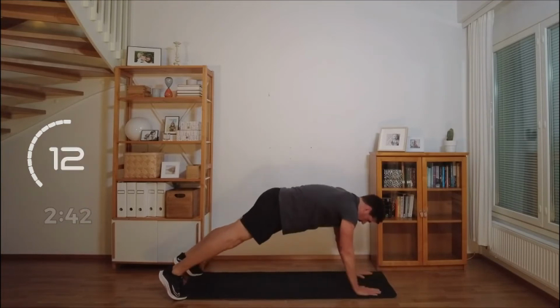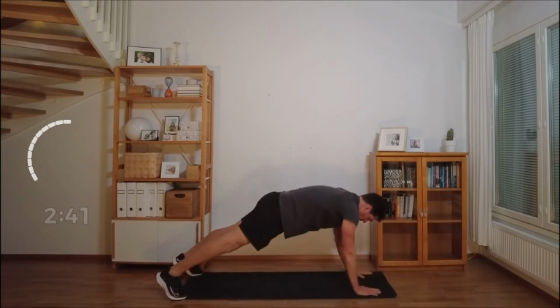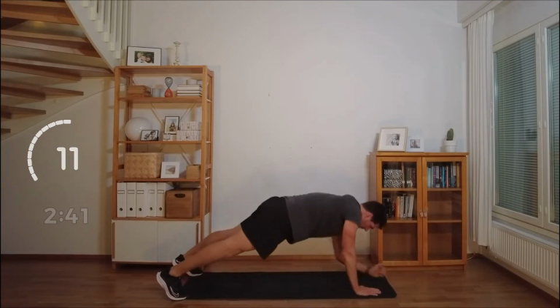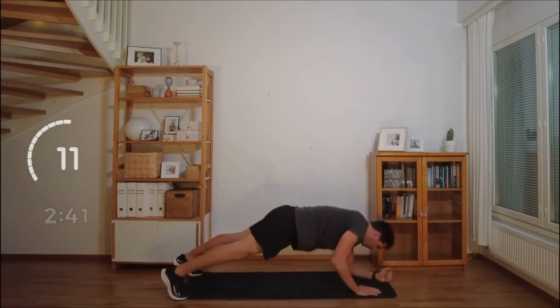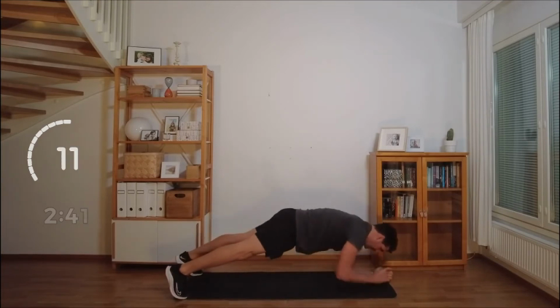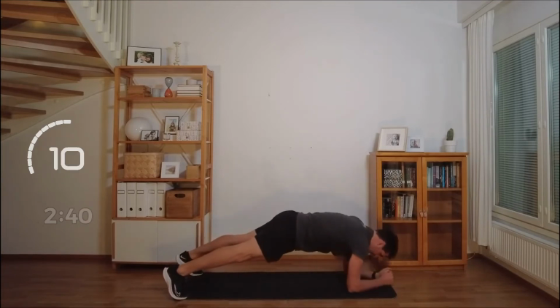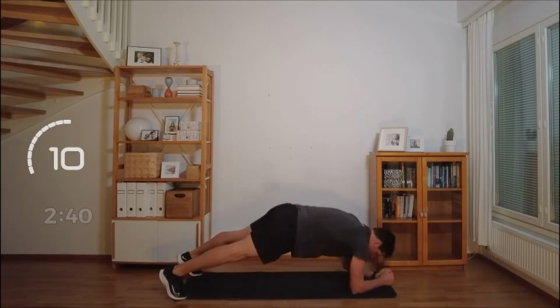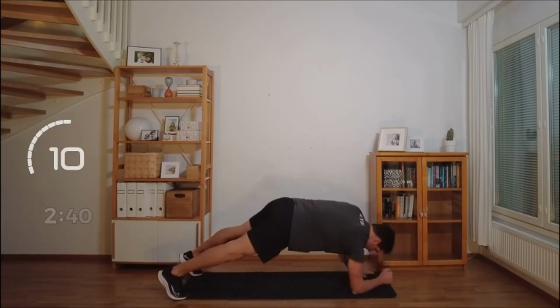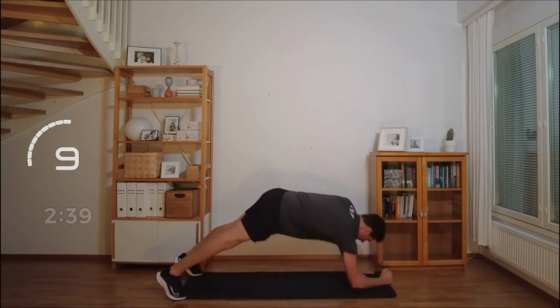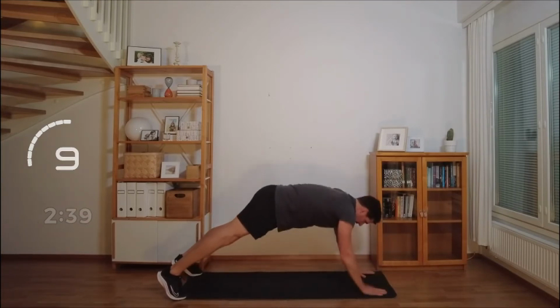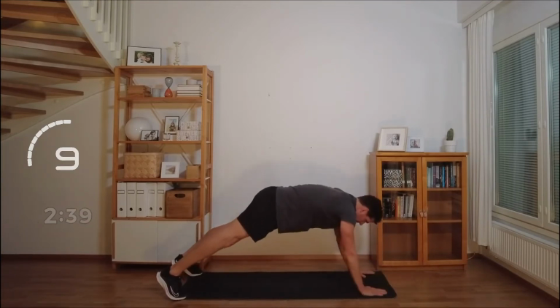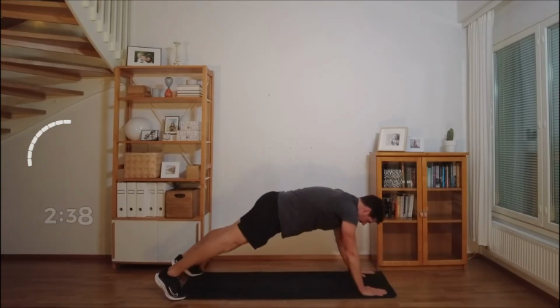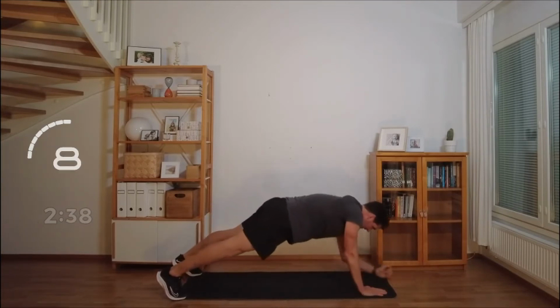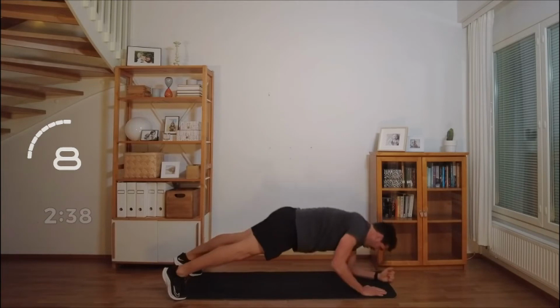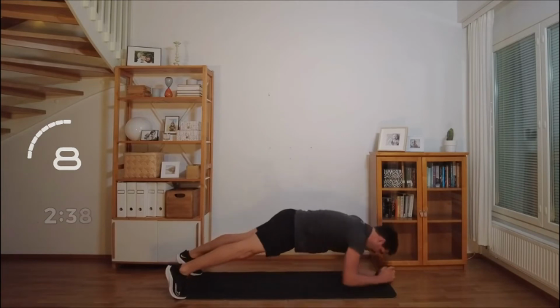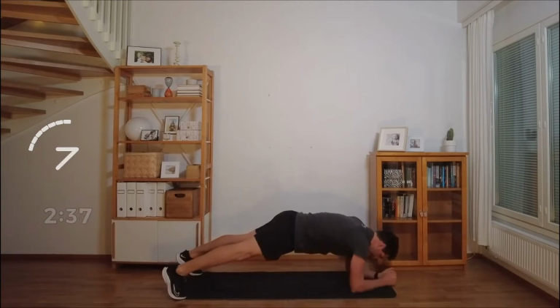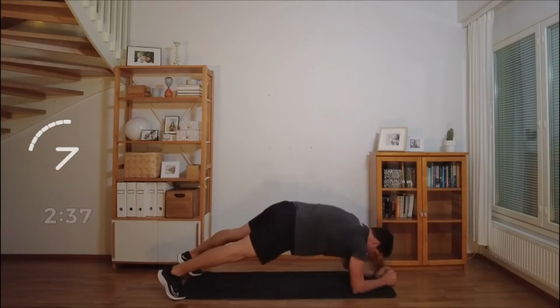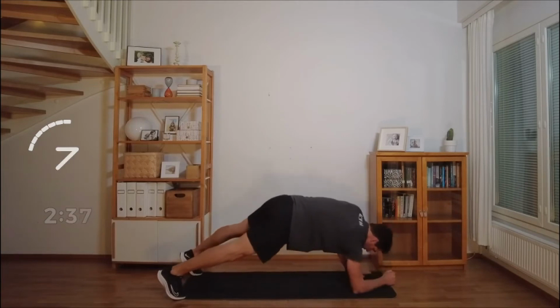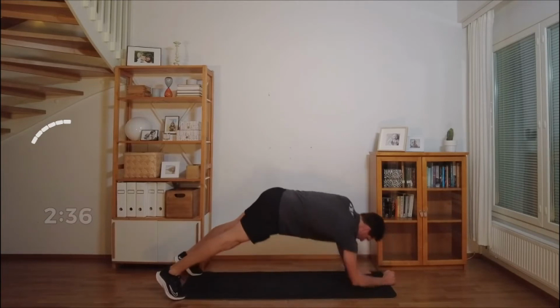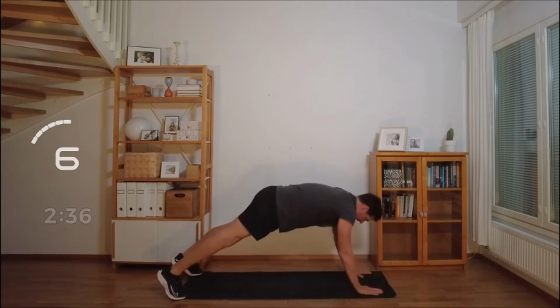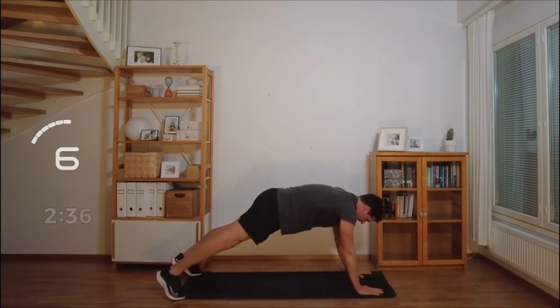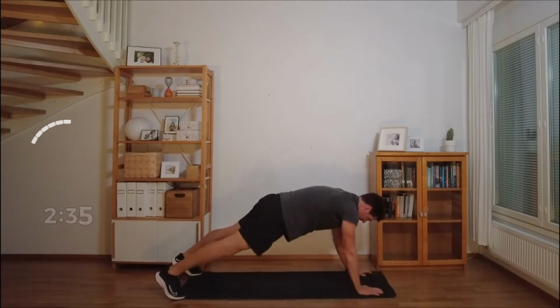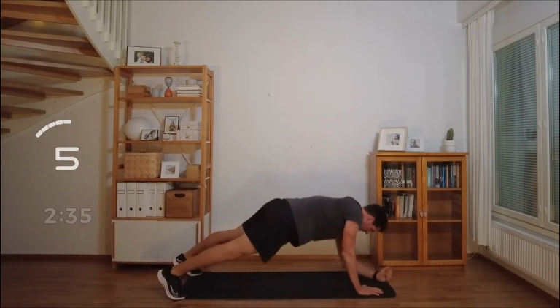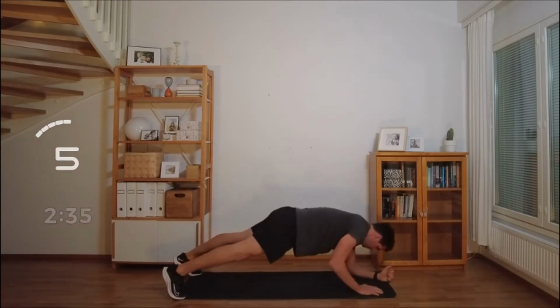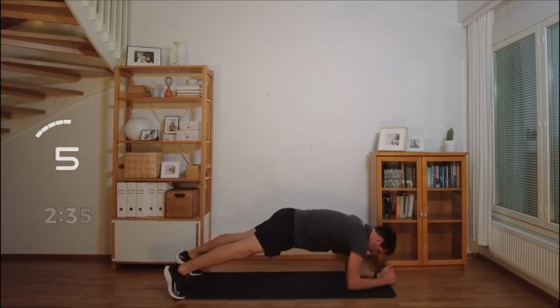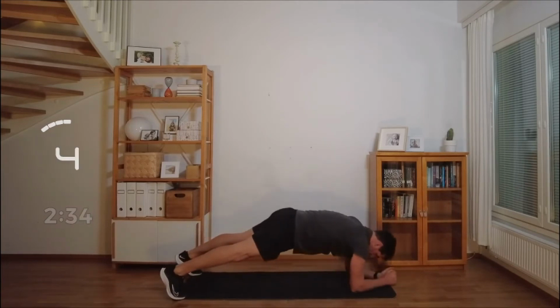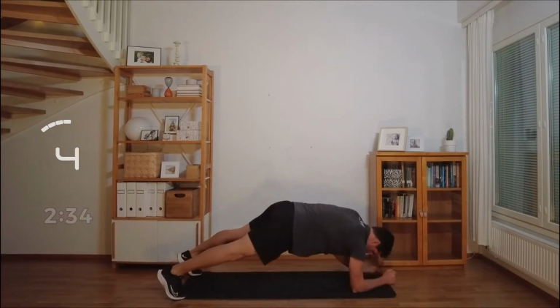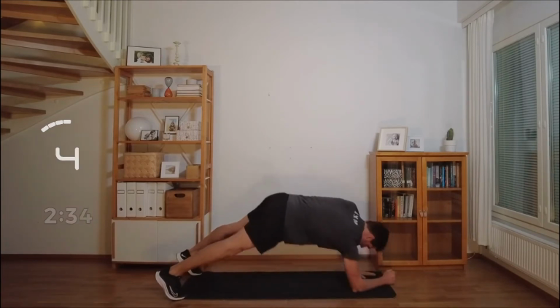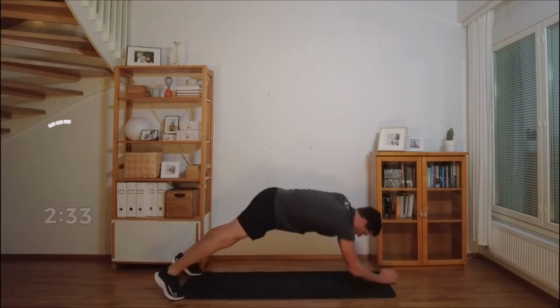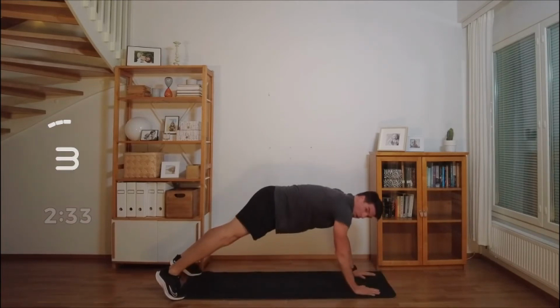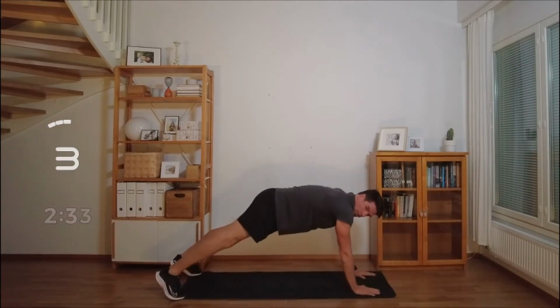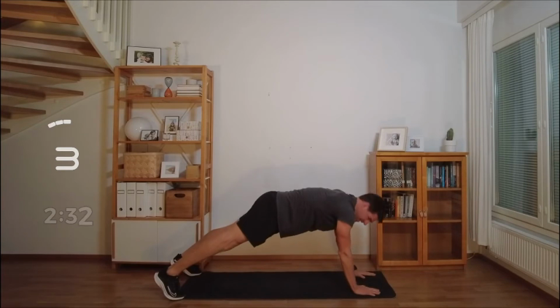Remember to breathe. Connect your breath. Notice your thoughts. You can do this.